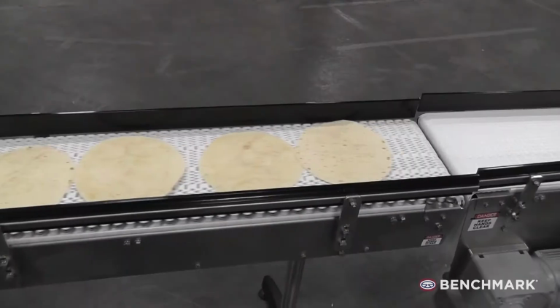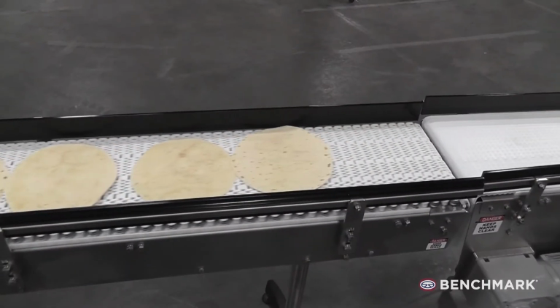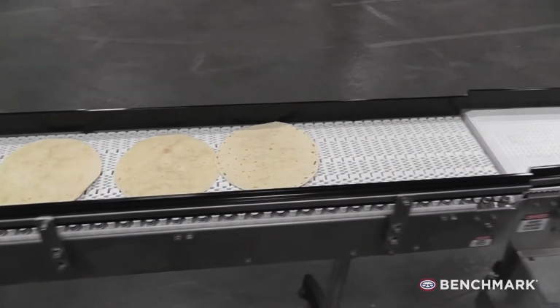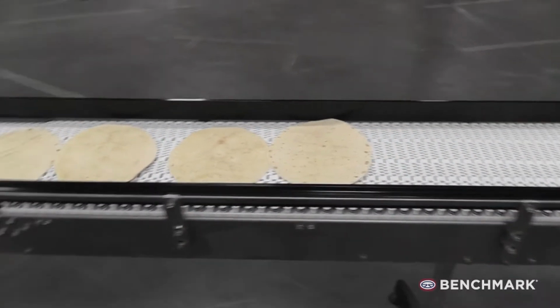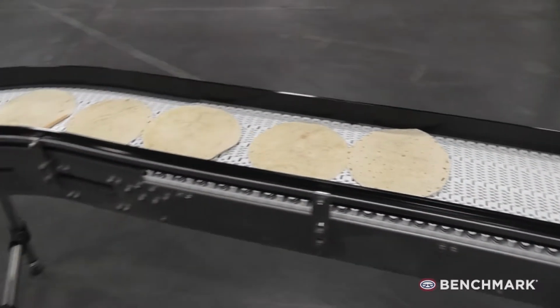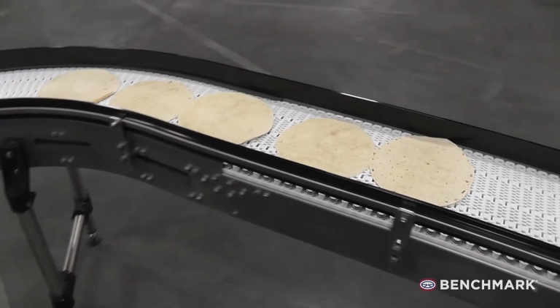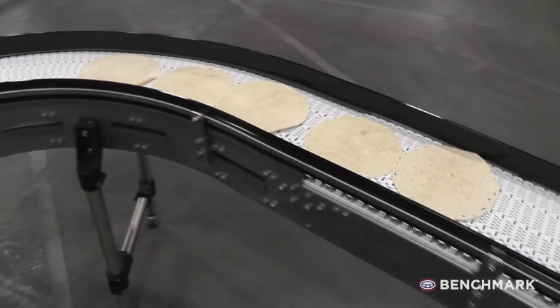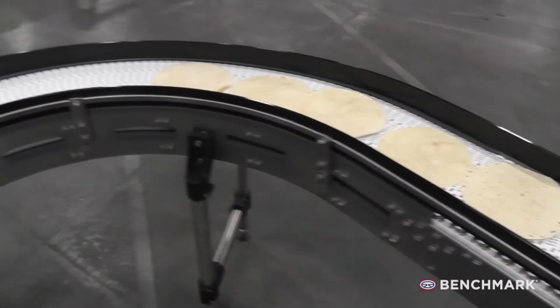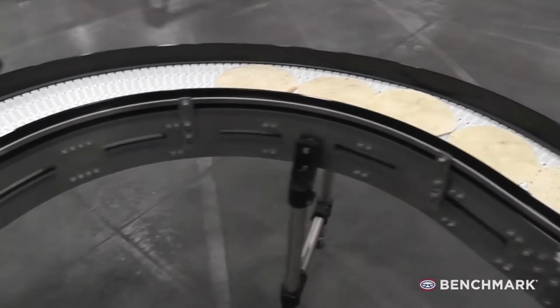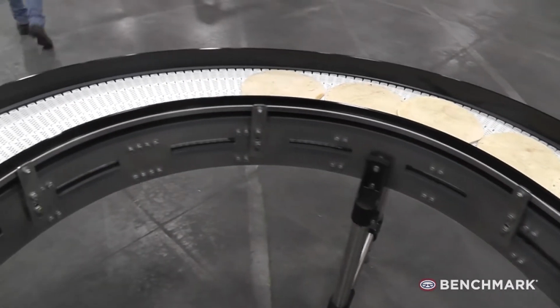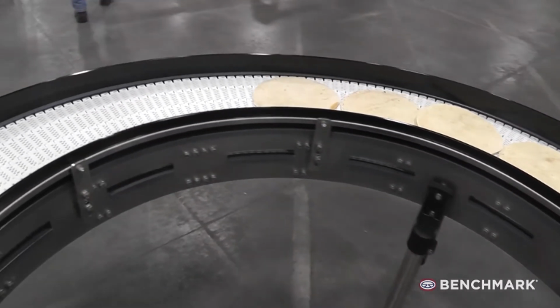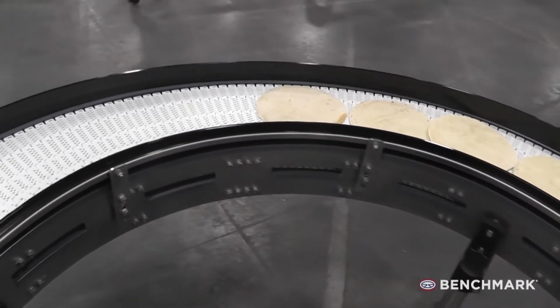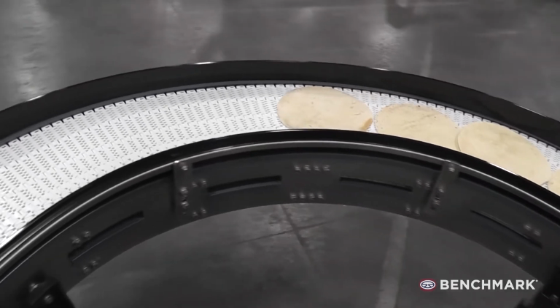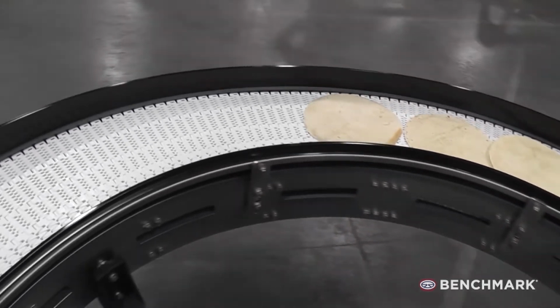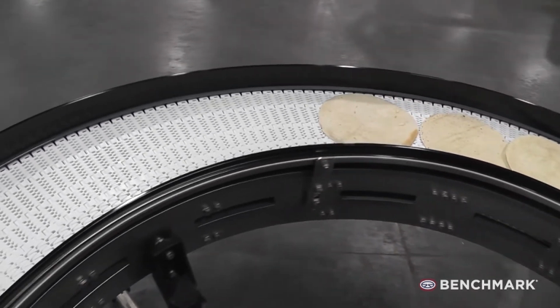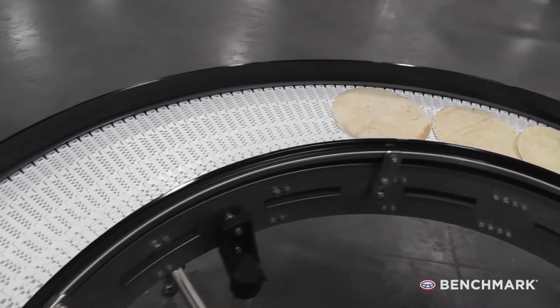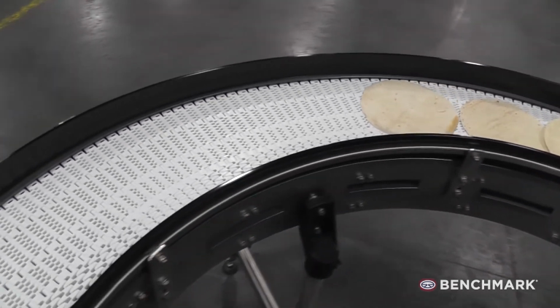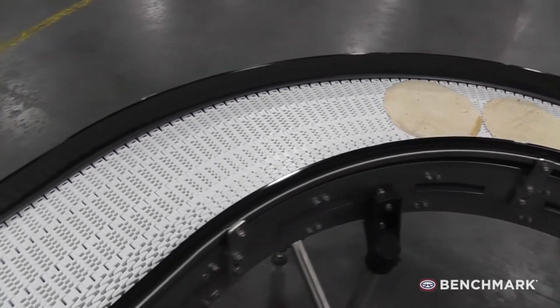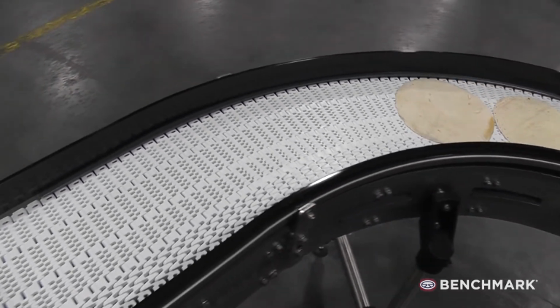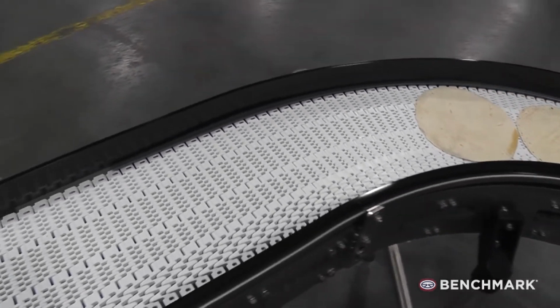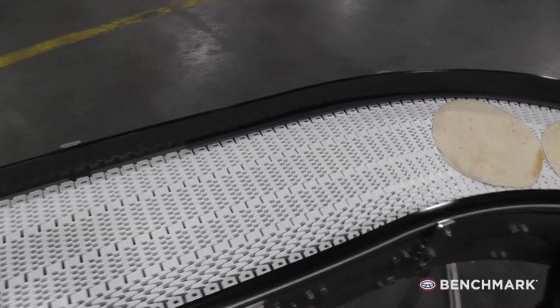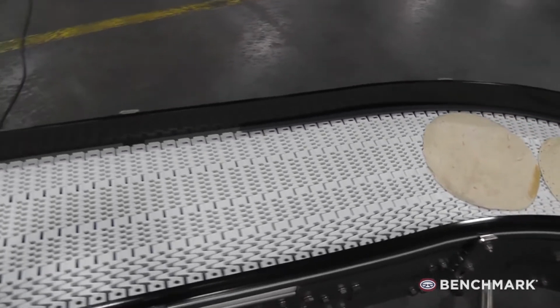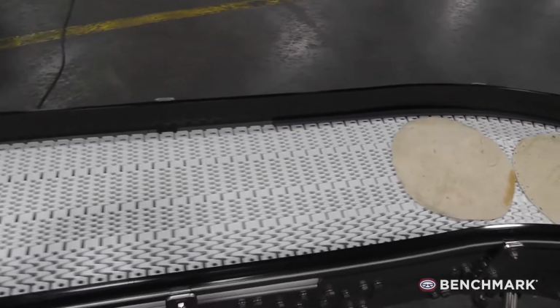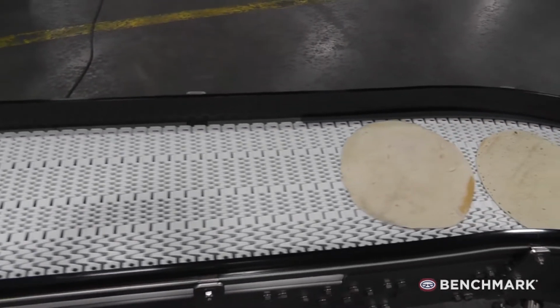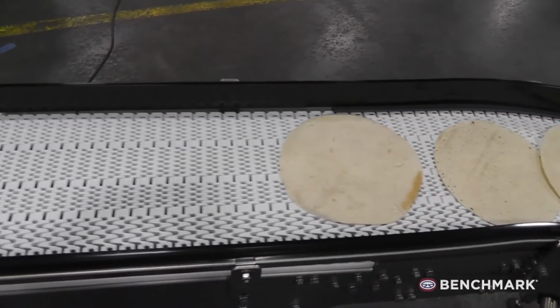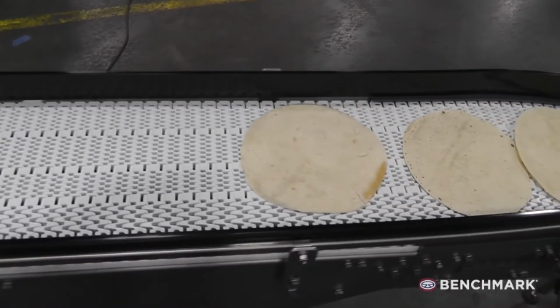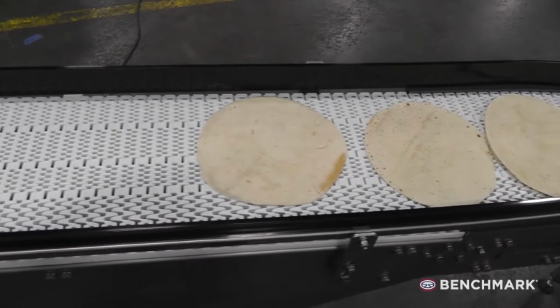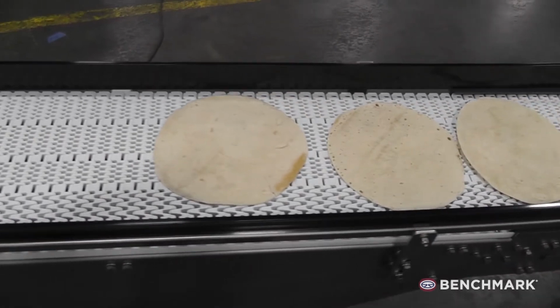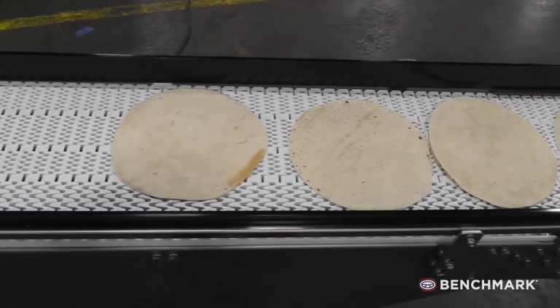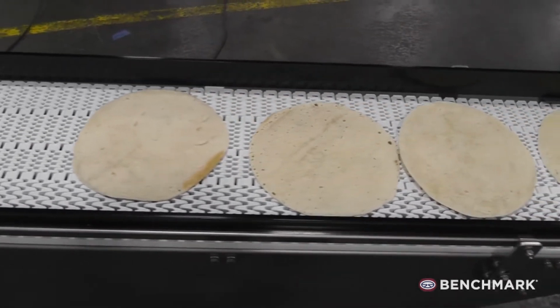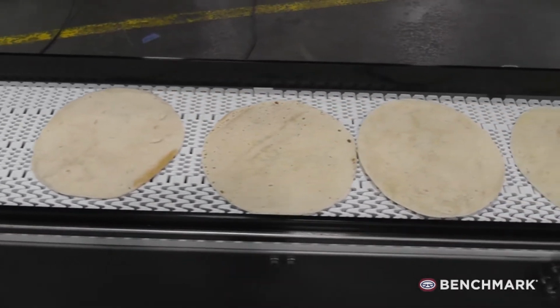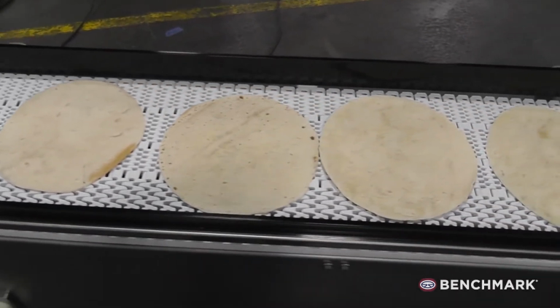As available space is often limited and safety is a primary concern, Benchmark's licensed Intralox Nose Roller Tight Turn helps address complex challenges in layout design.